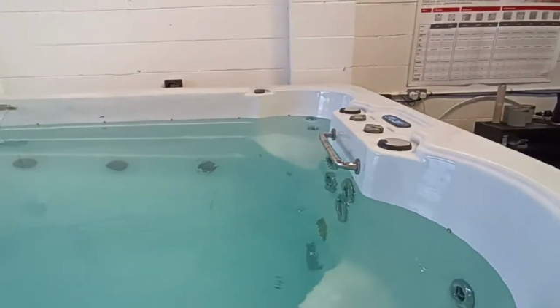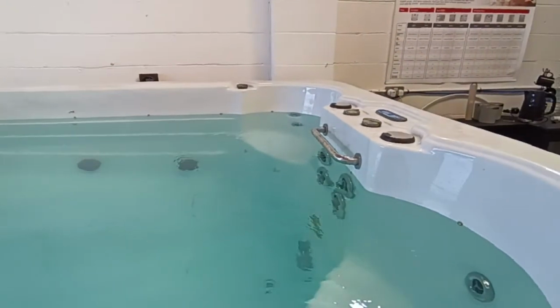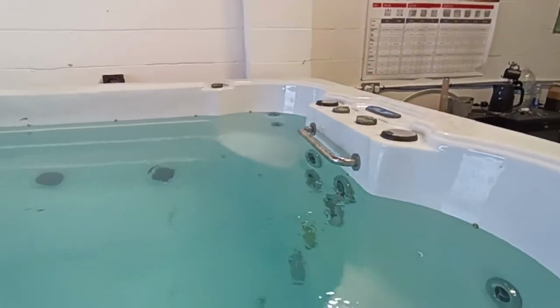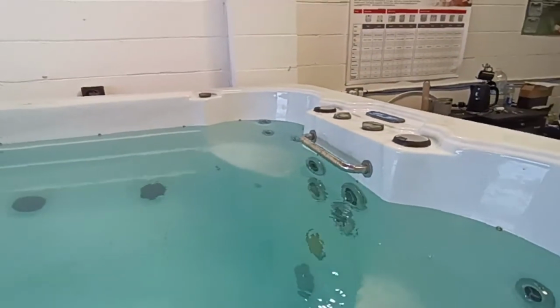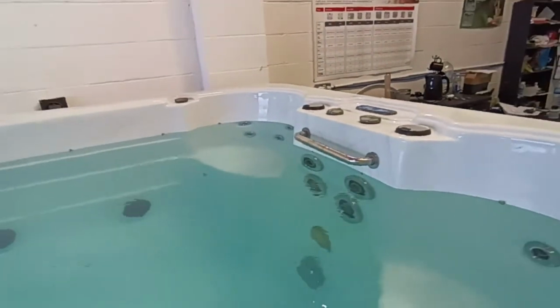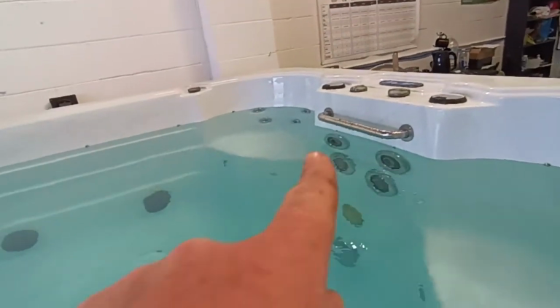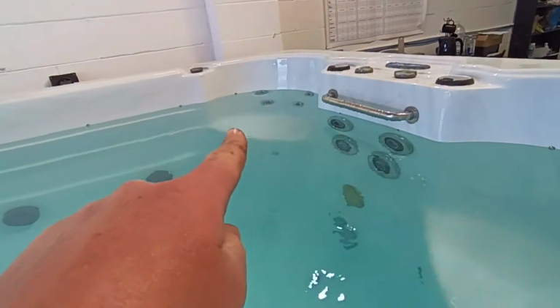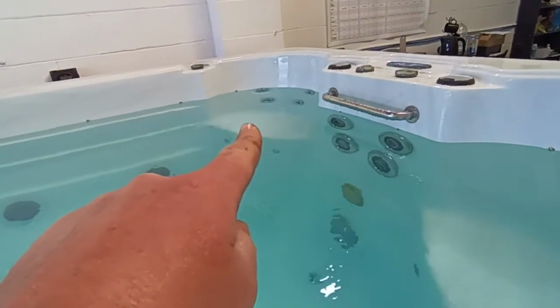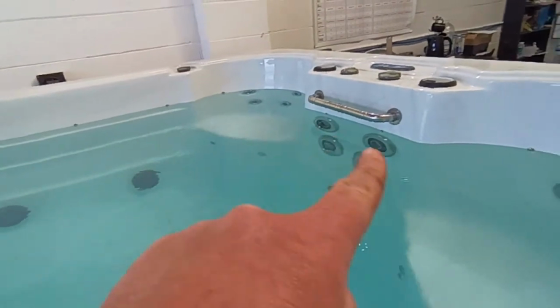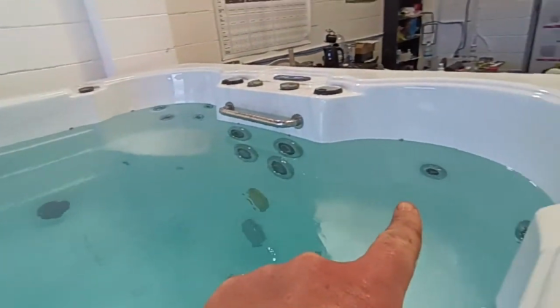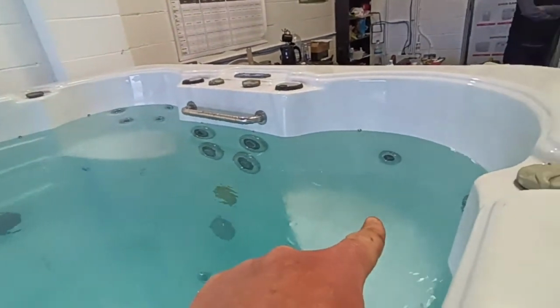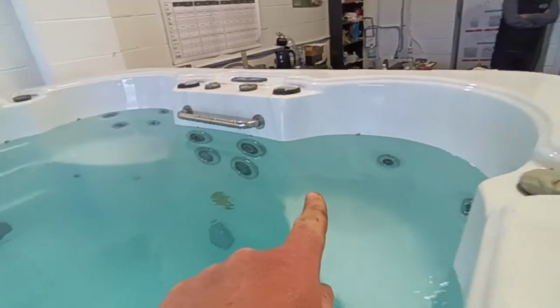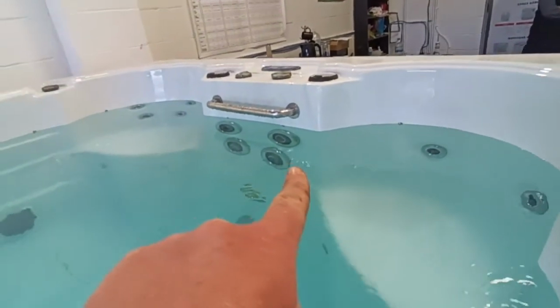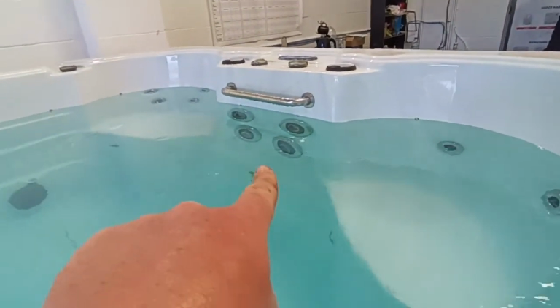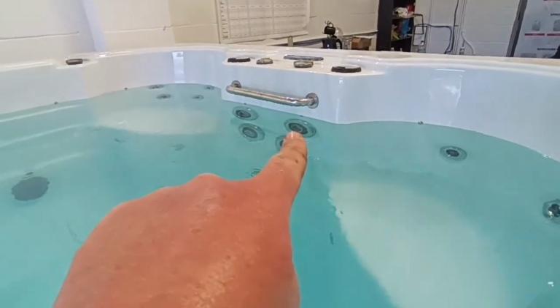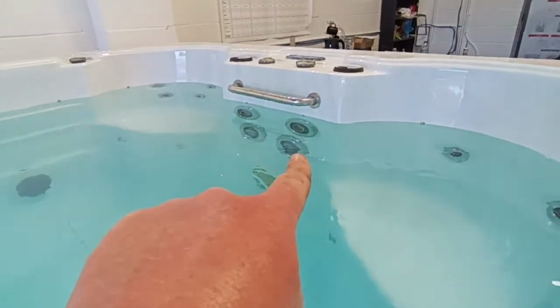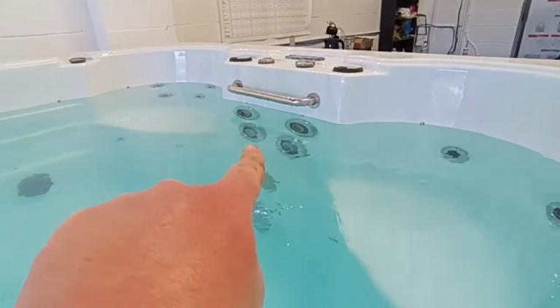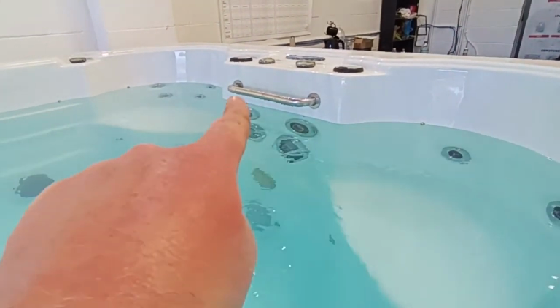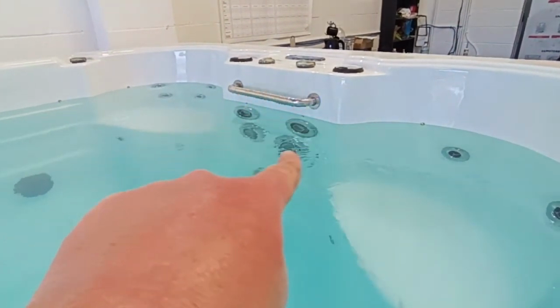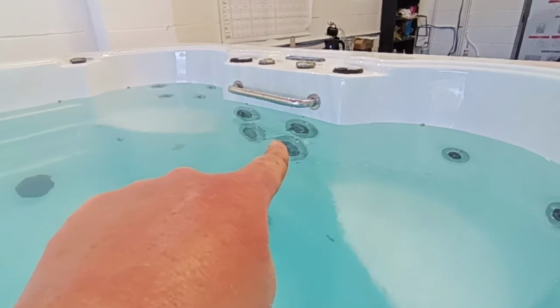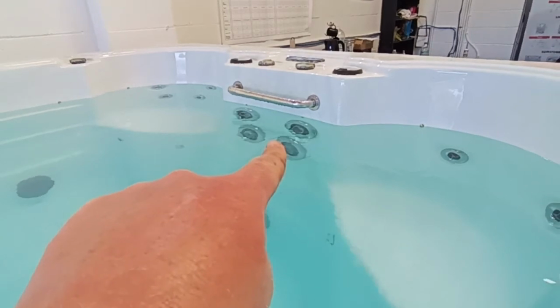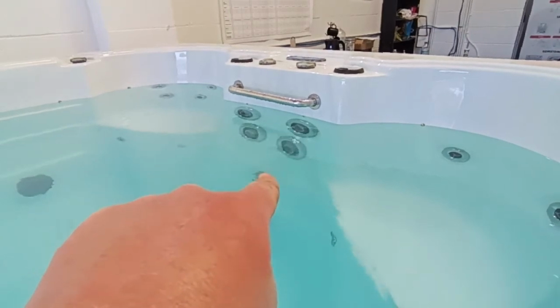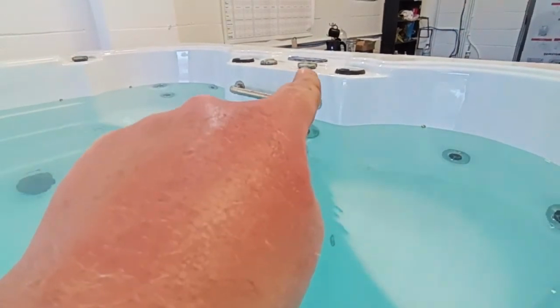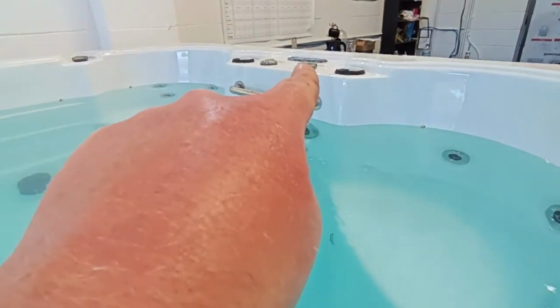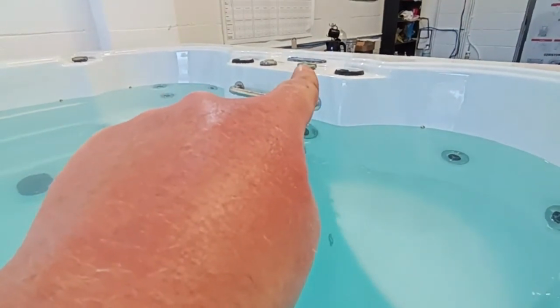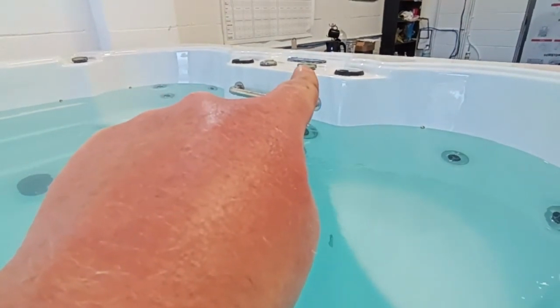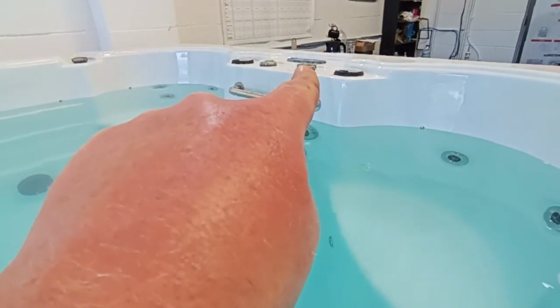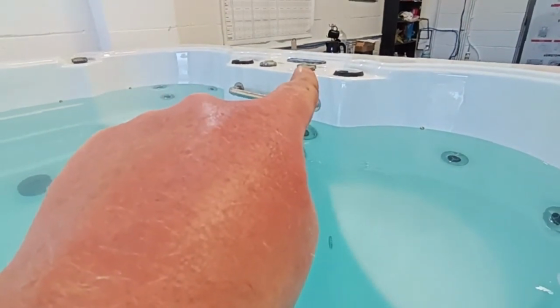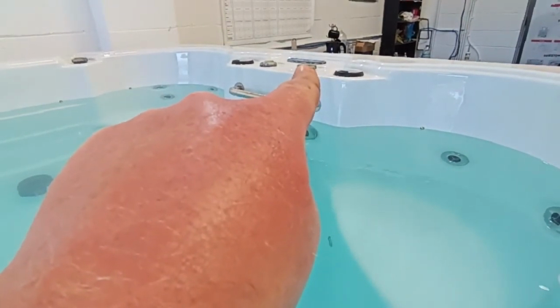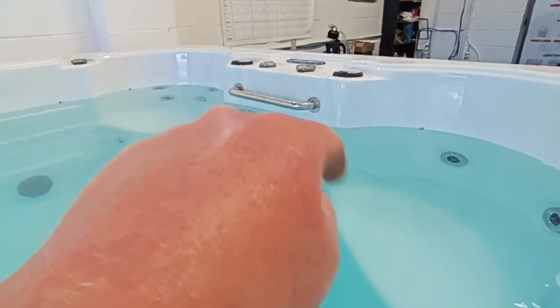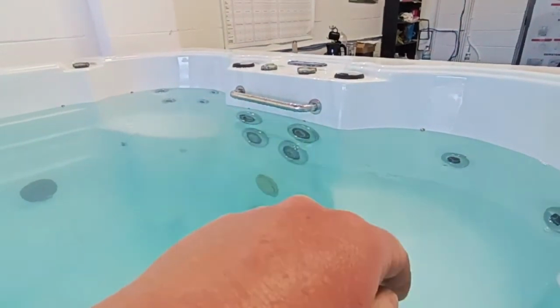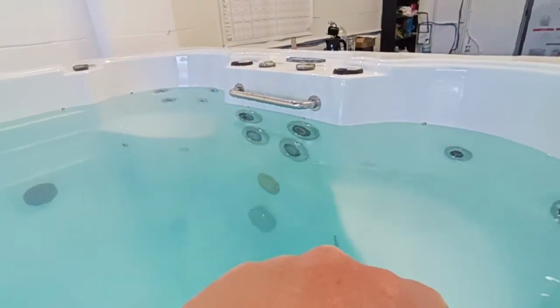So this is the swim end. You've got two seats here and here, and these are the main swim jets here. The swim controls are over here, so I'm just going to show you those as we move around the tub.